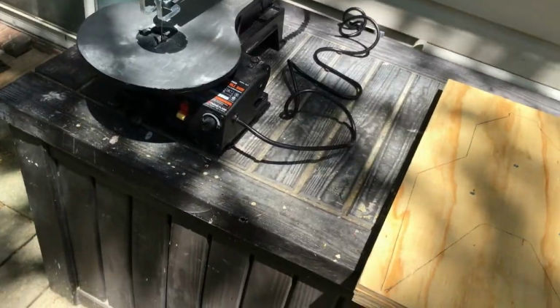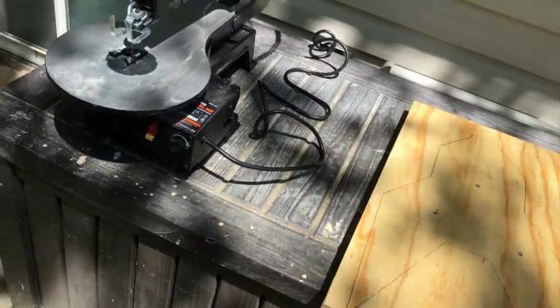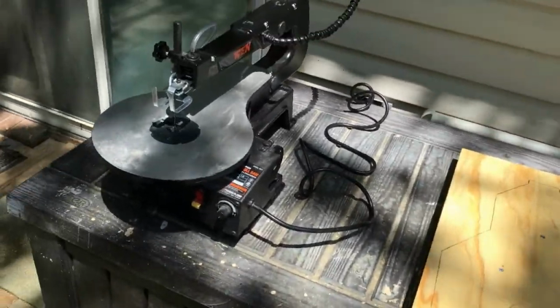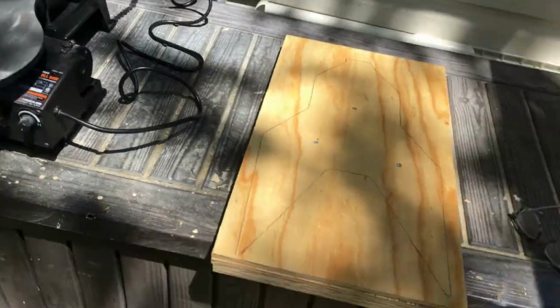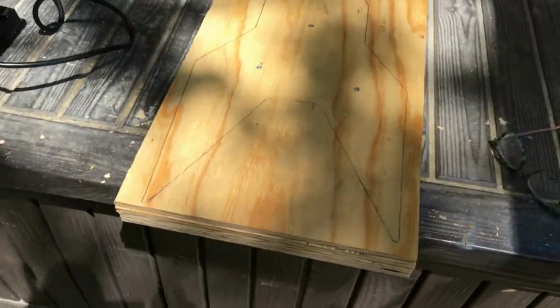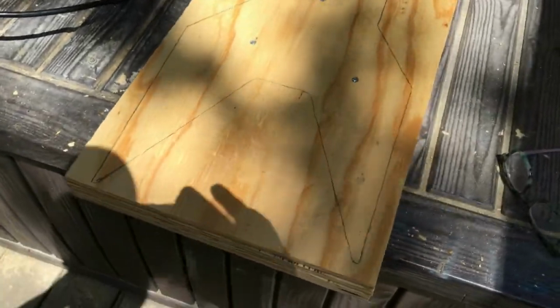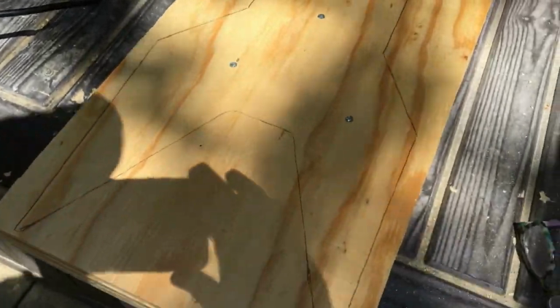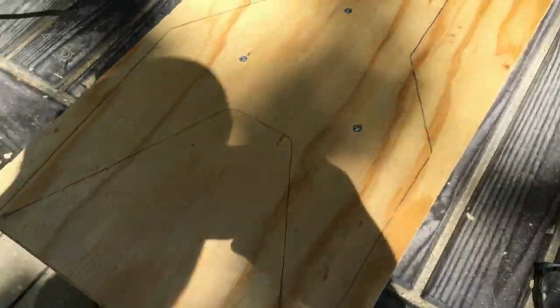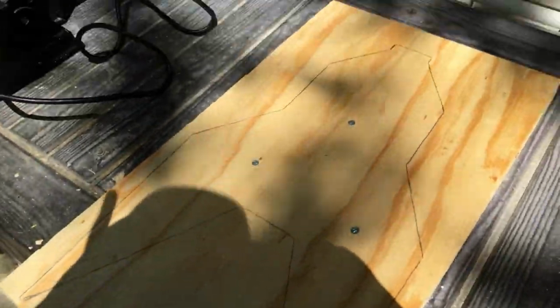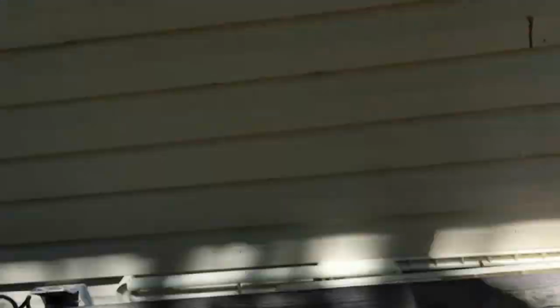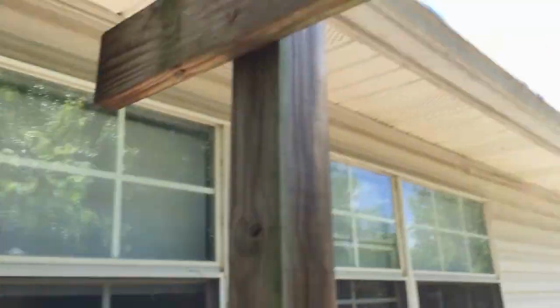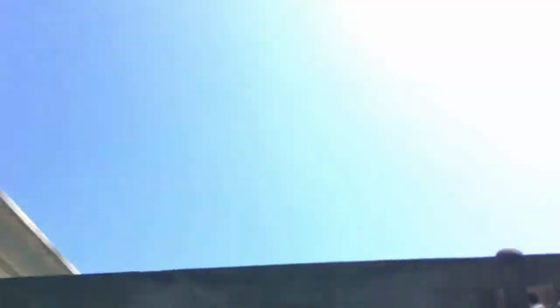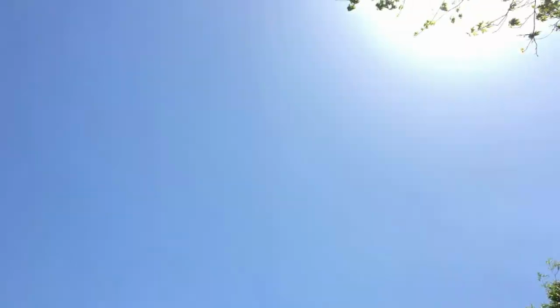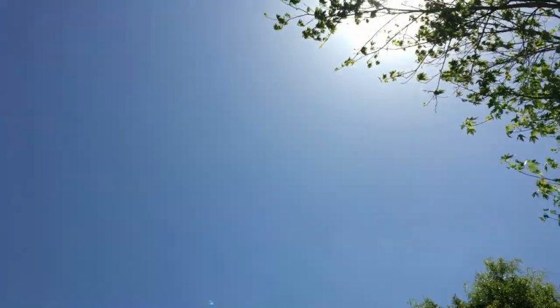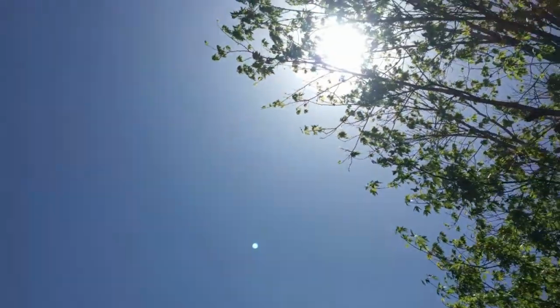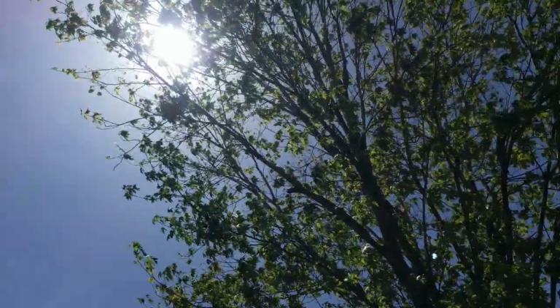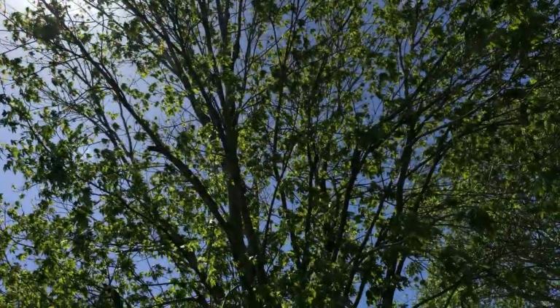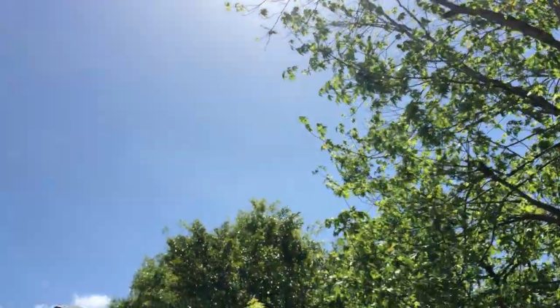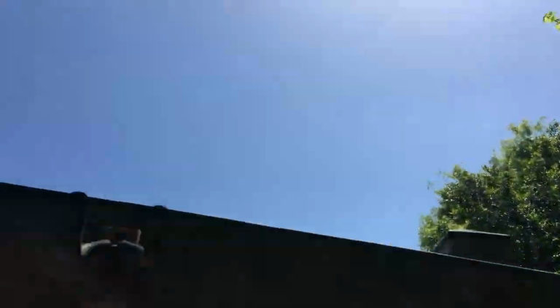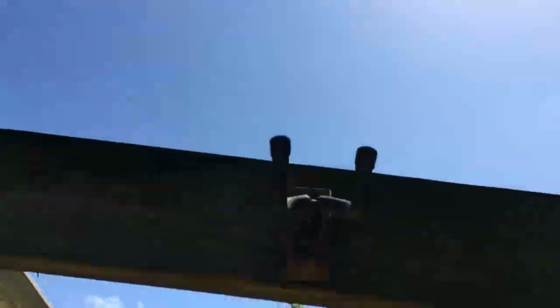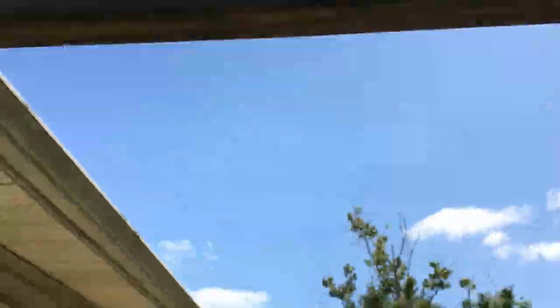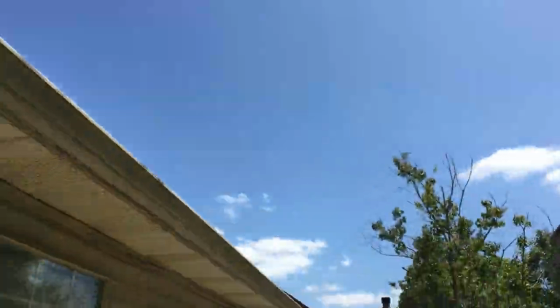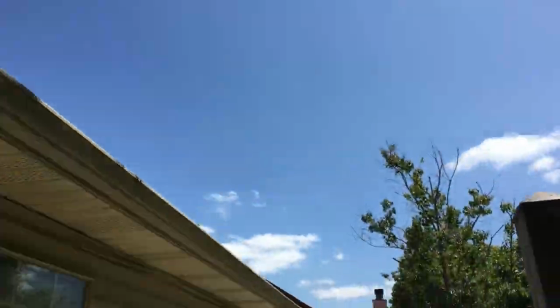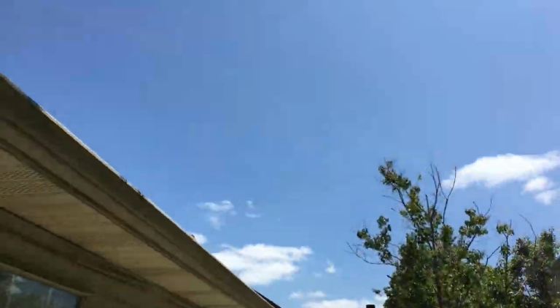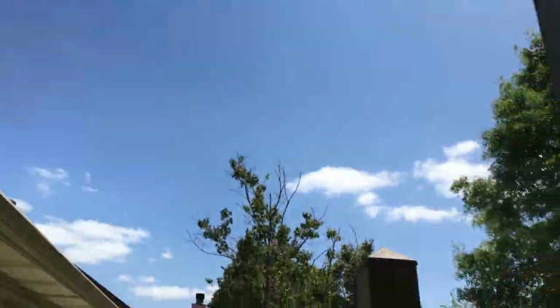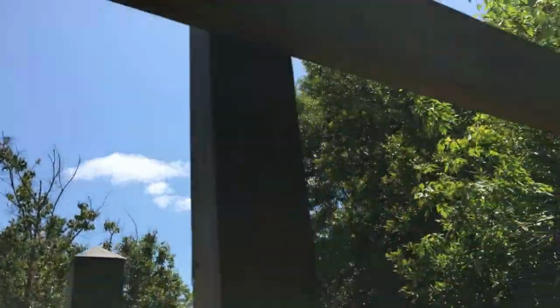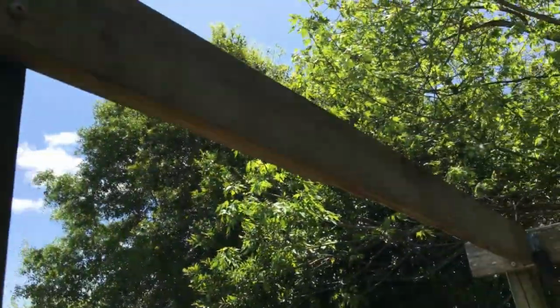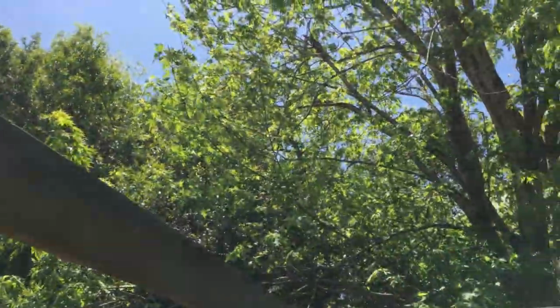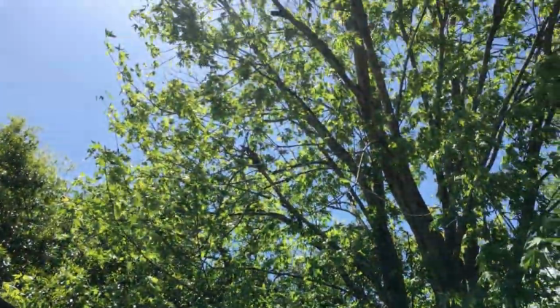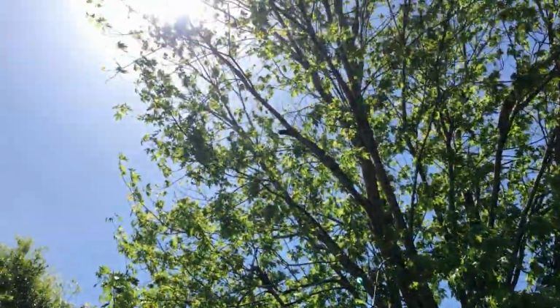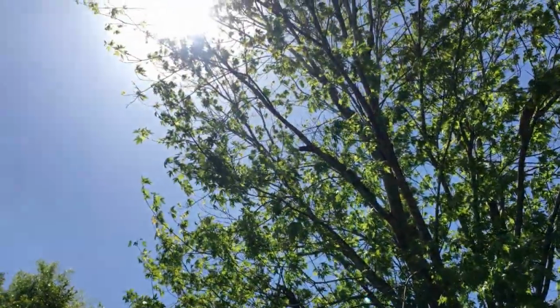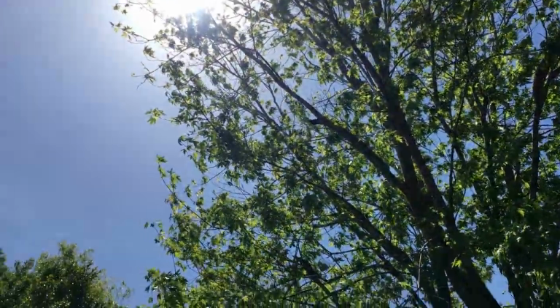Got the scroll saw set up and ready to cut out the shapes. It is a beautiful day here in Central Florida — spring is in full effect, all the leaves on the trees.